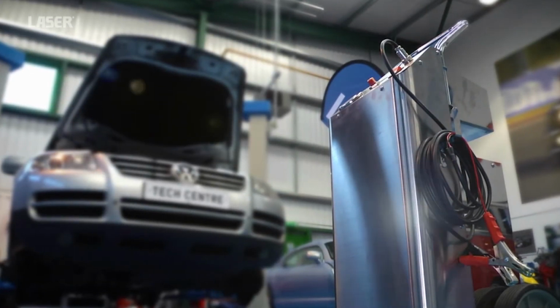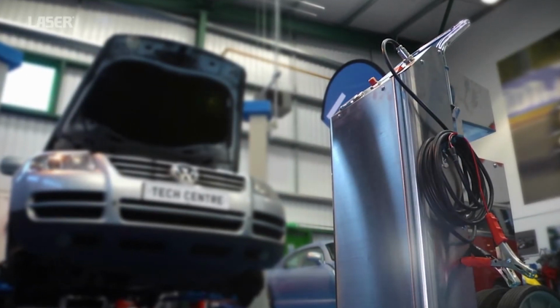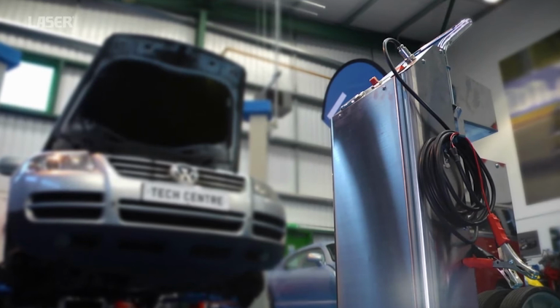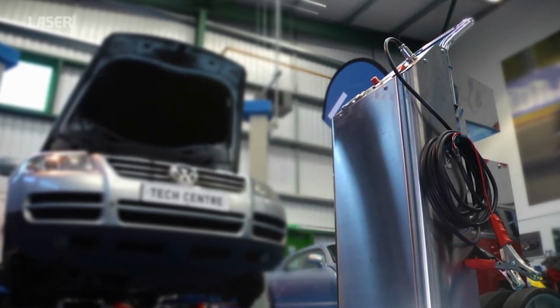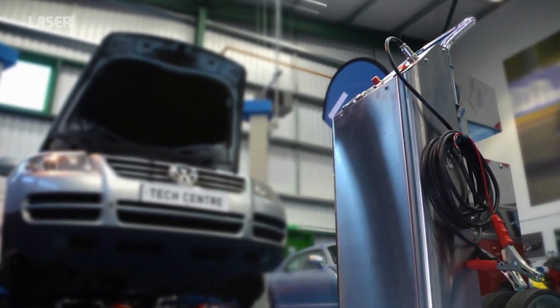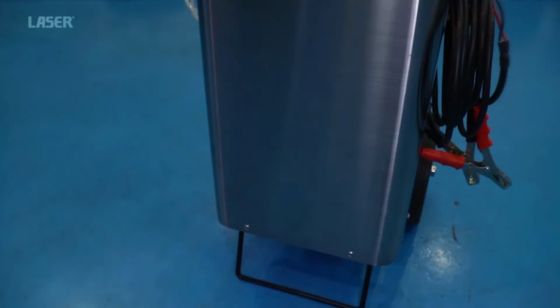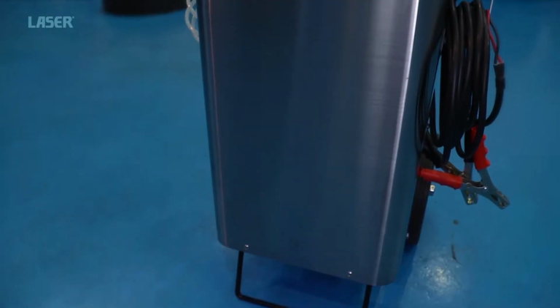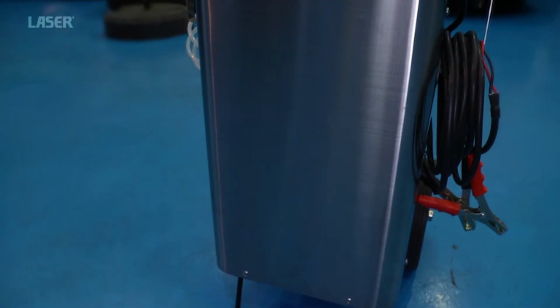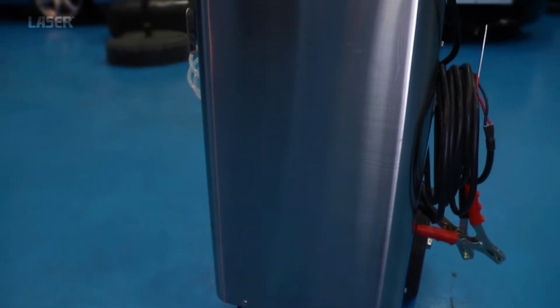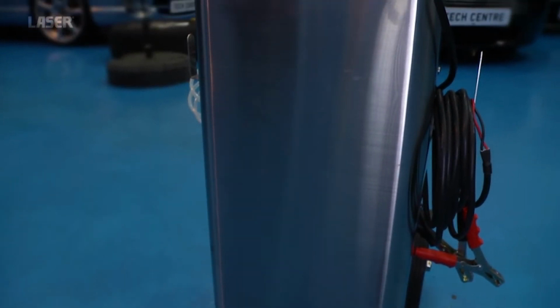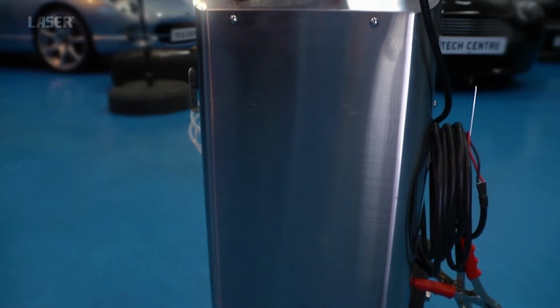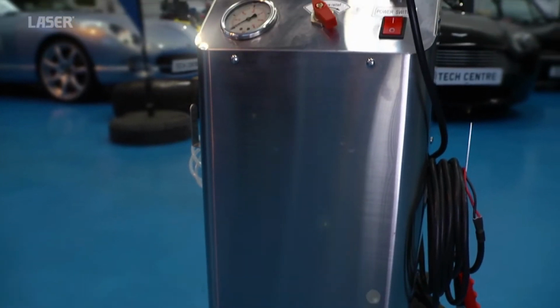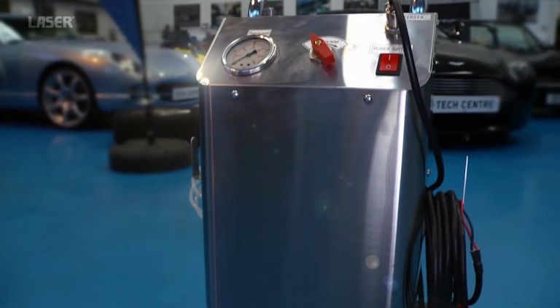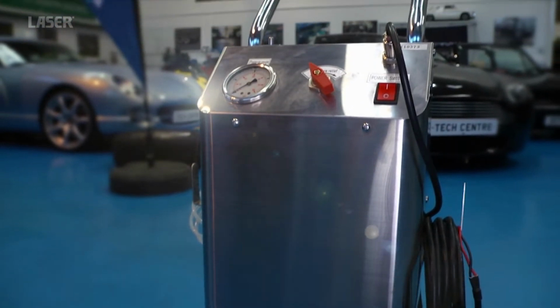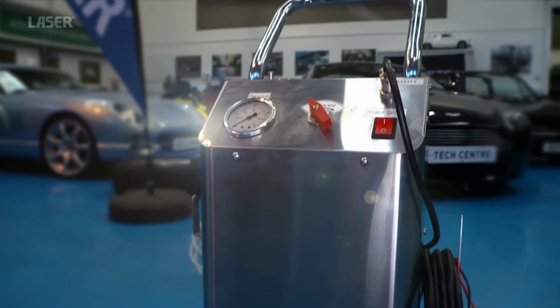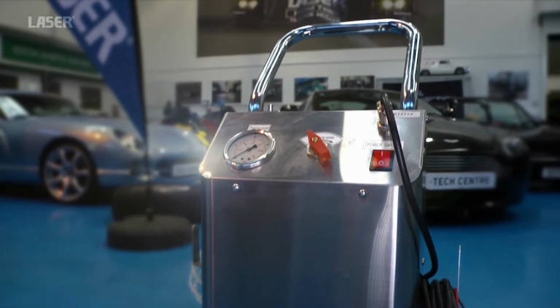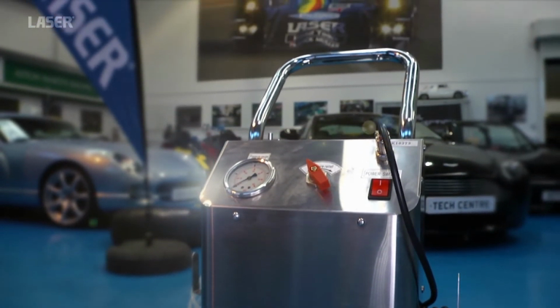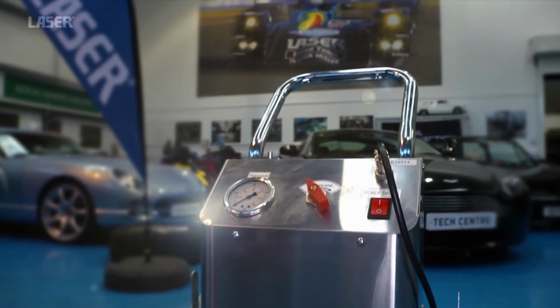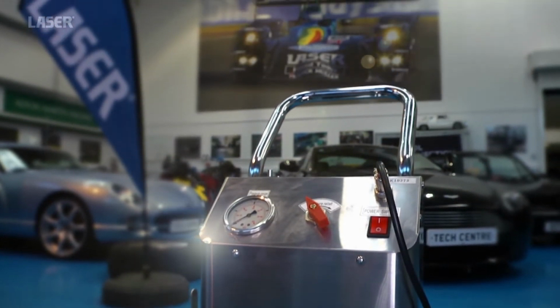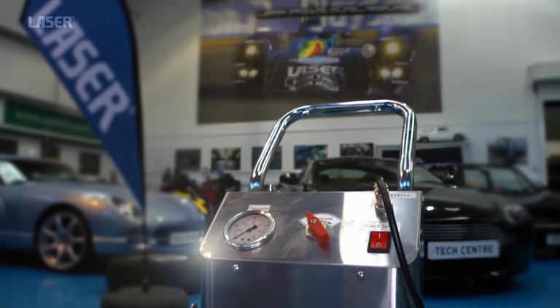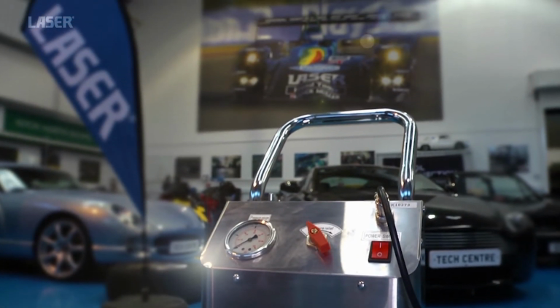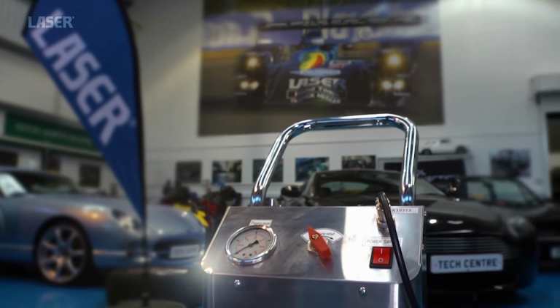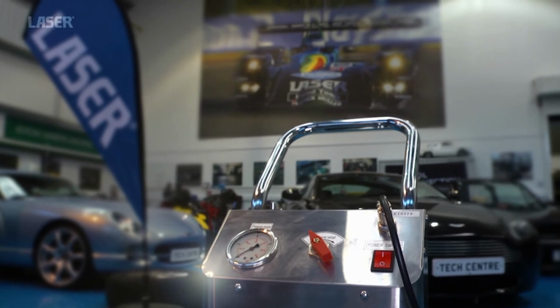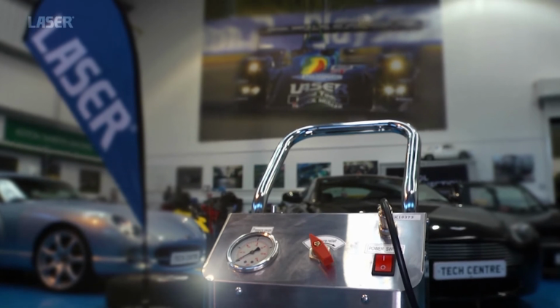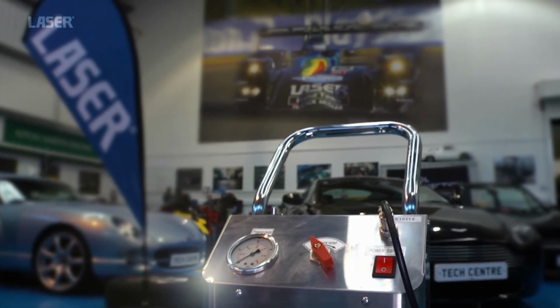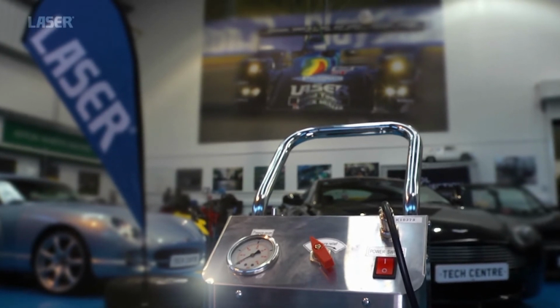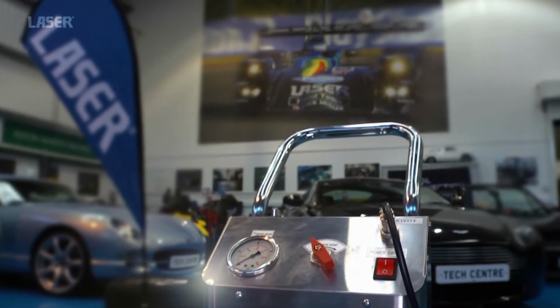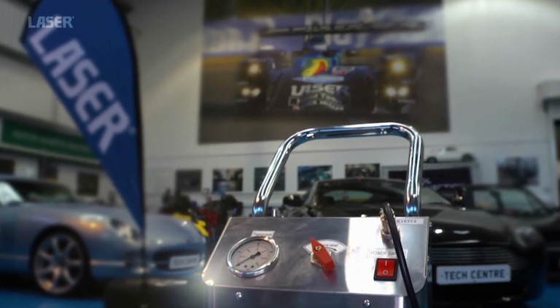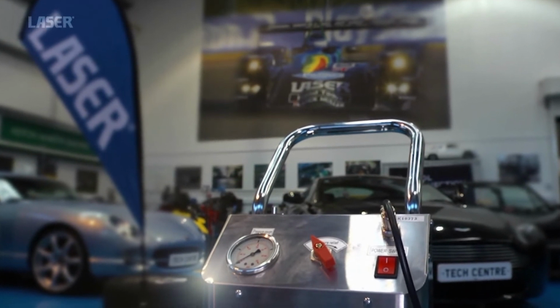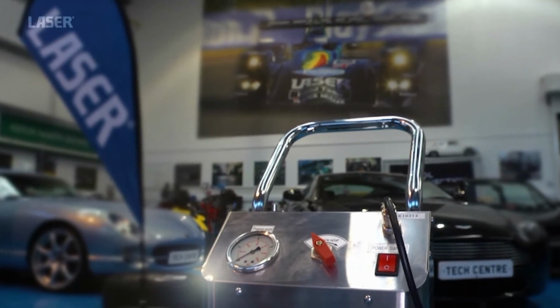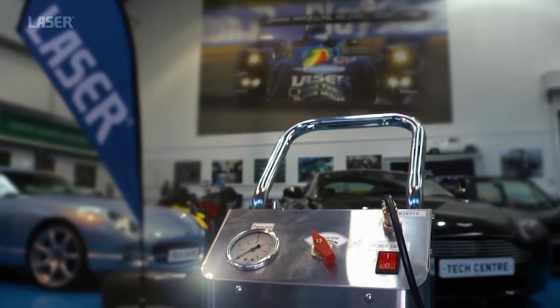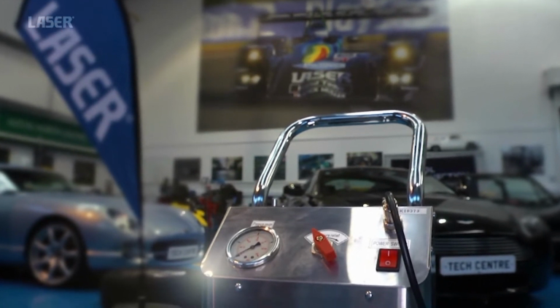Compact and portable, the stainless steel construction makes it strong and easy to clean. This is a professional kit for the busy workshop.